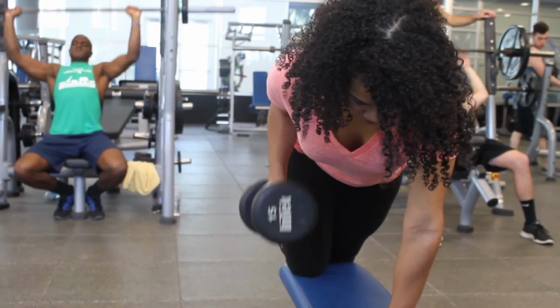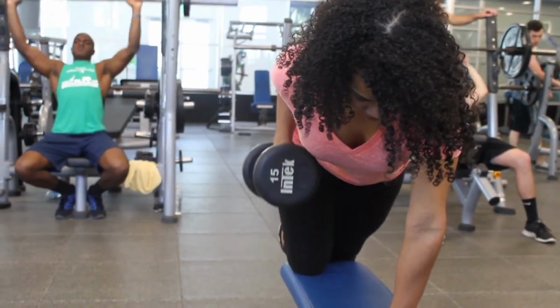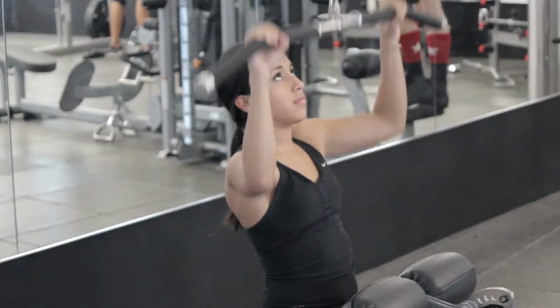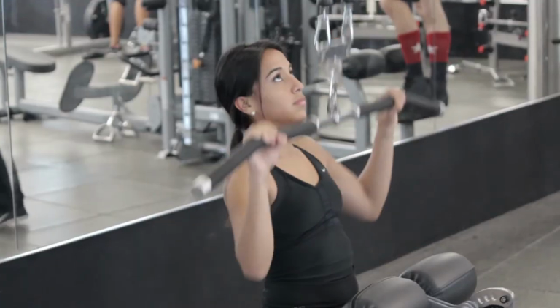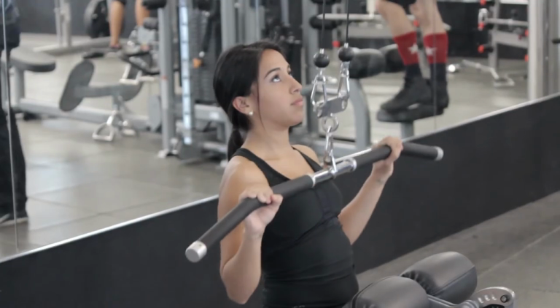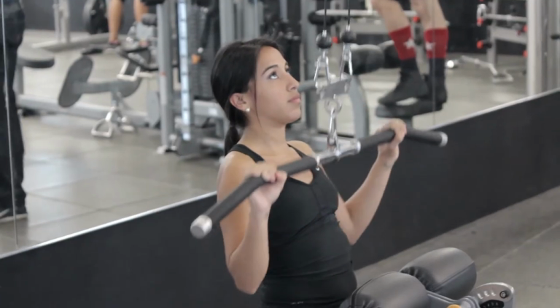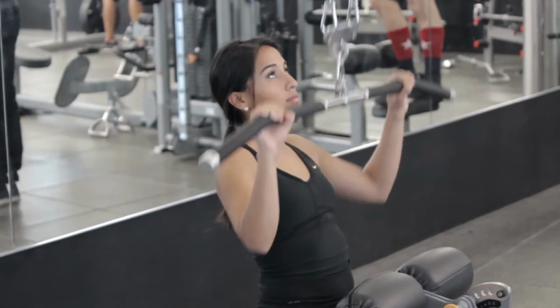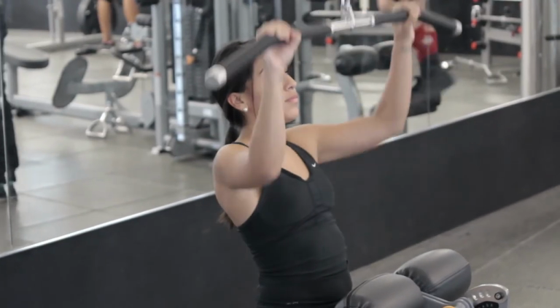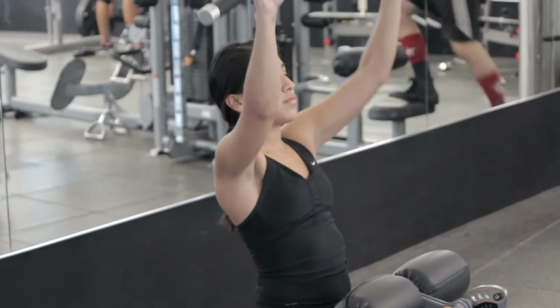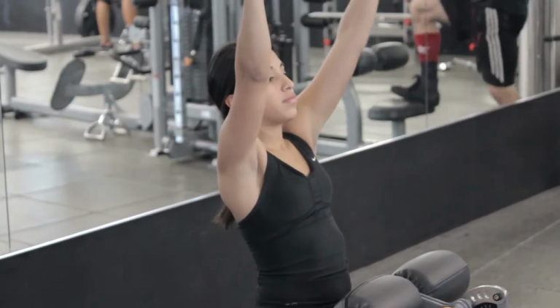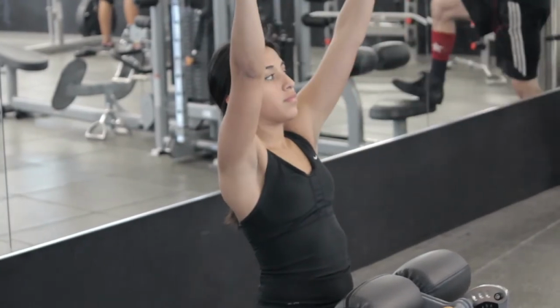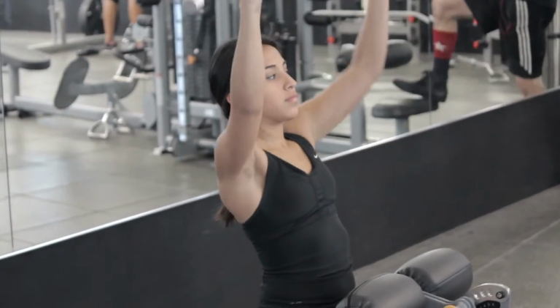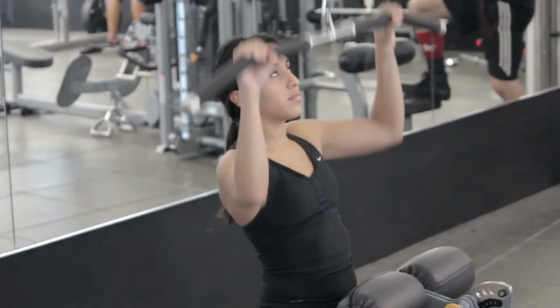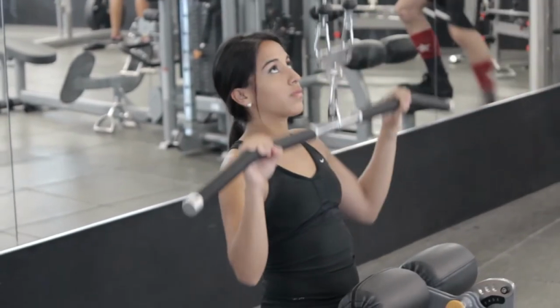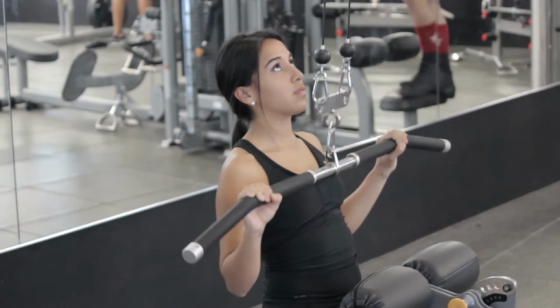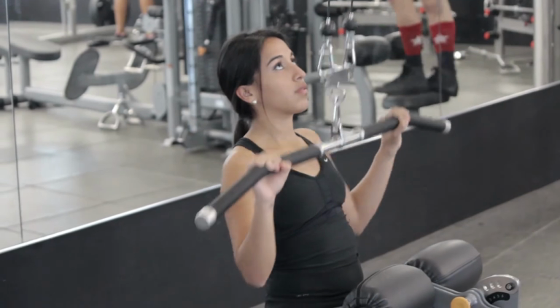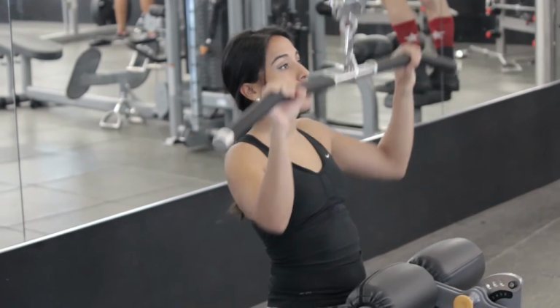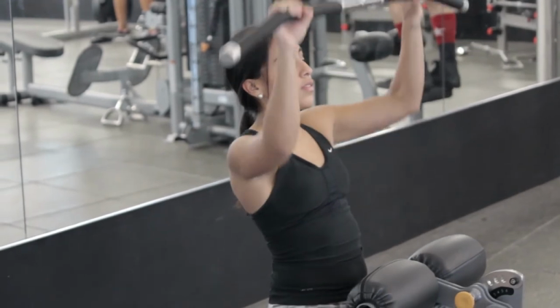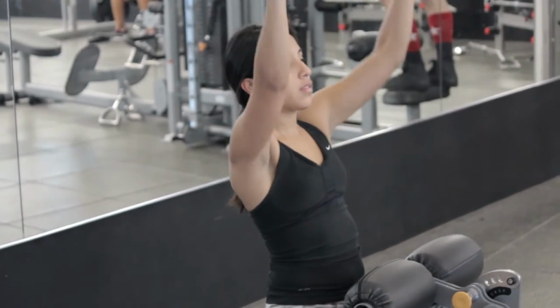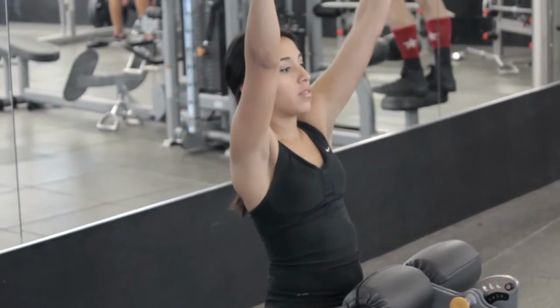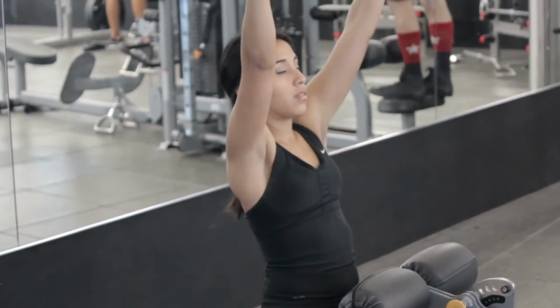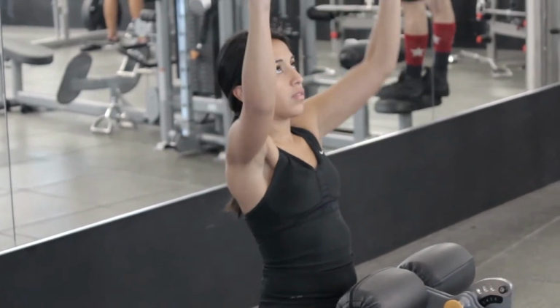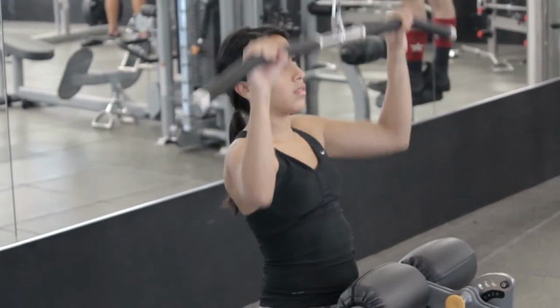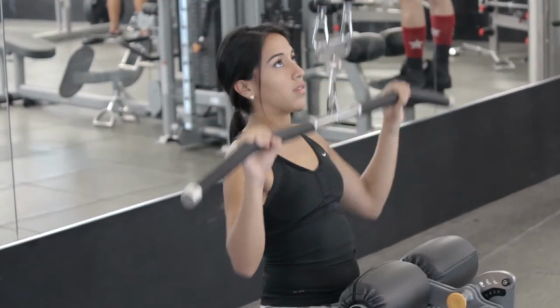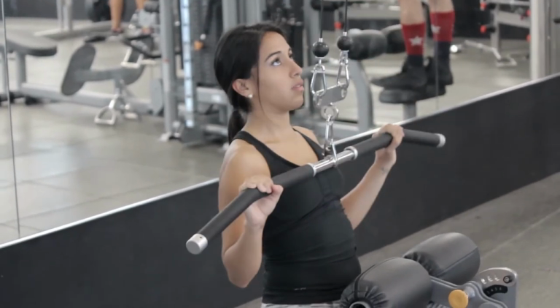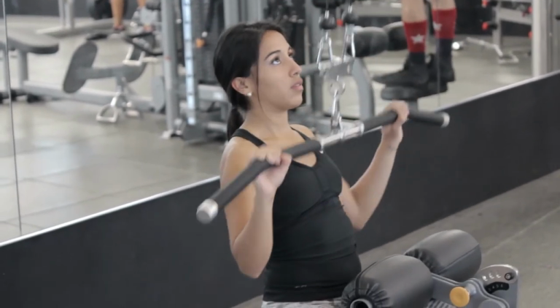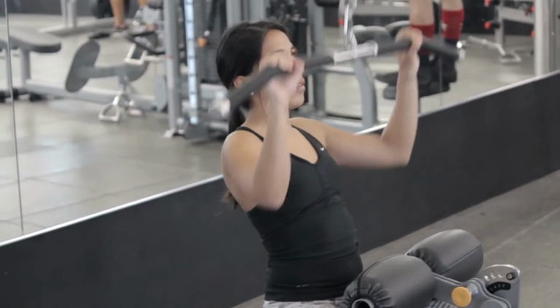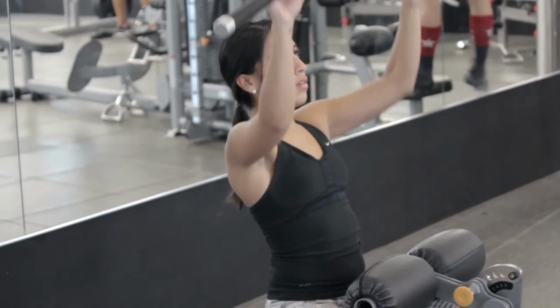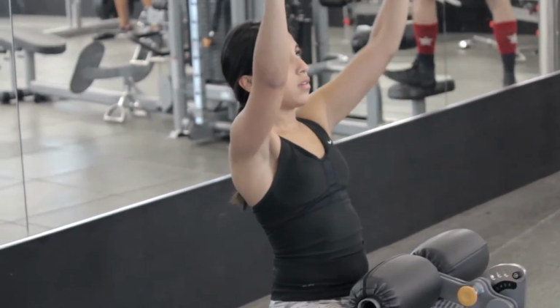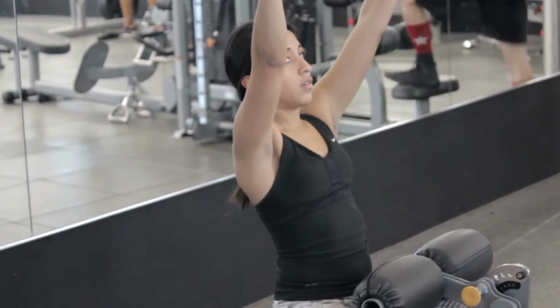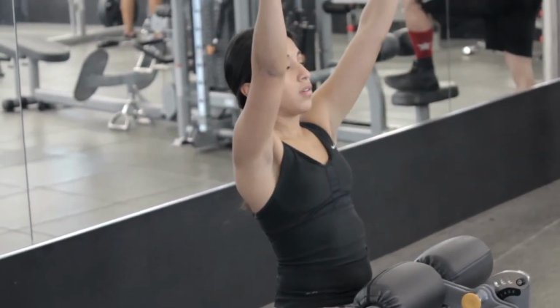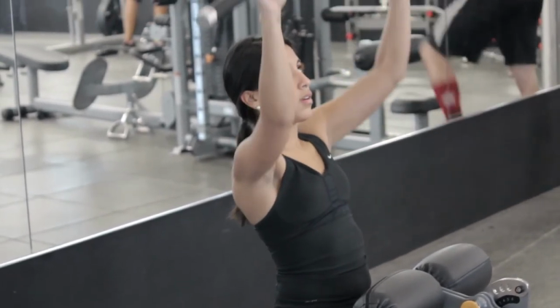You can try out the lat pulldown. Make sure to keep your chest up, chin off your chest, and pull down on the cable by bringing your elbows alongside your ears, squeezed right below the armpit.